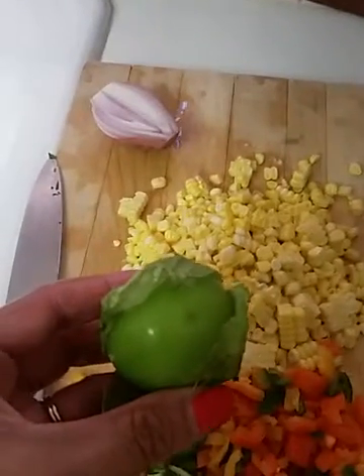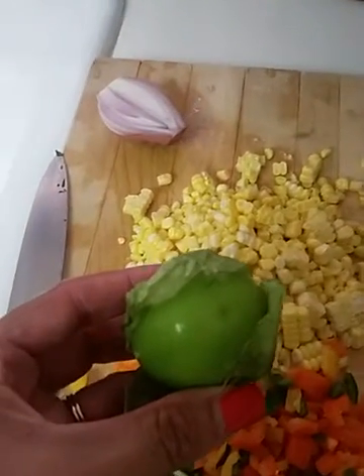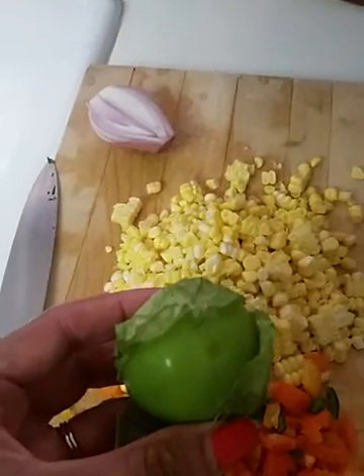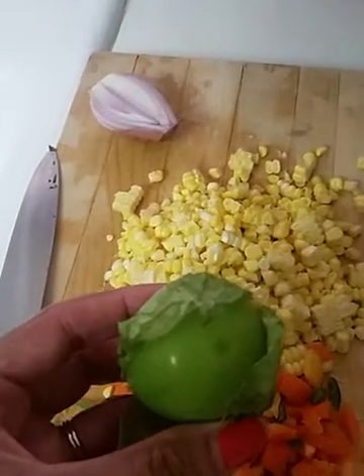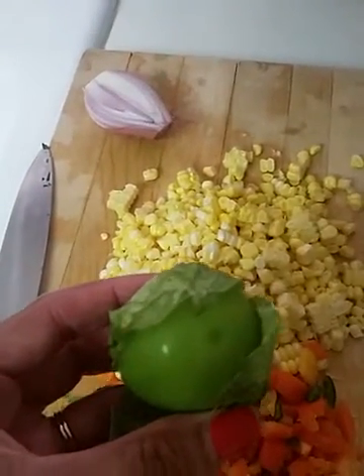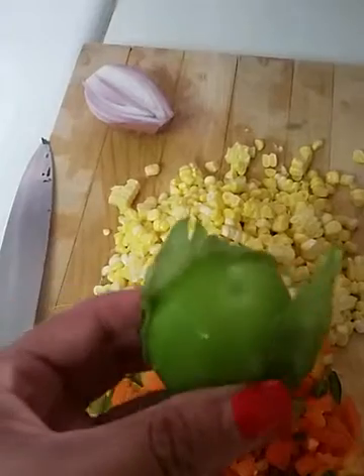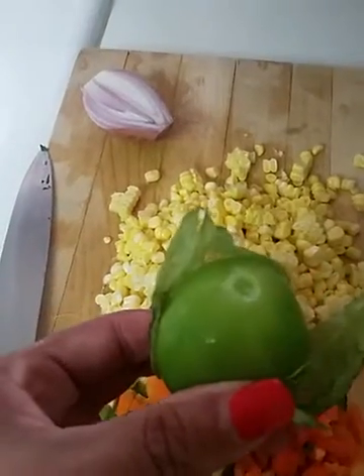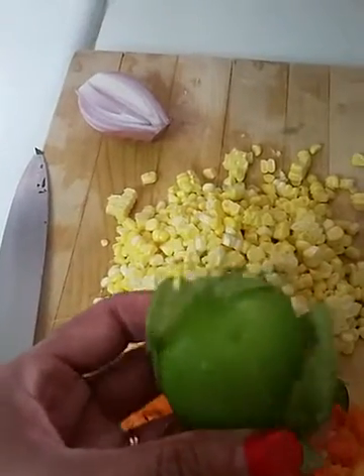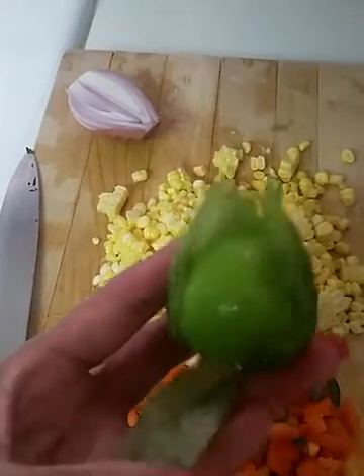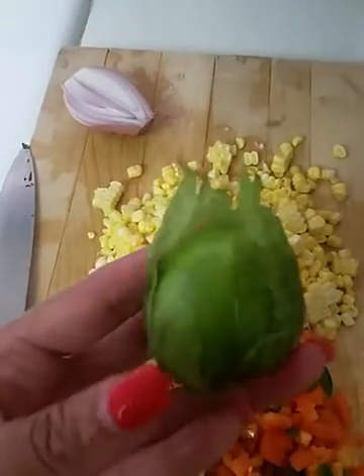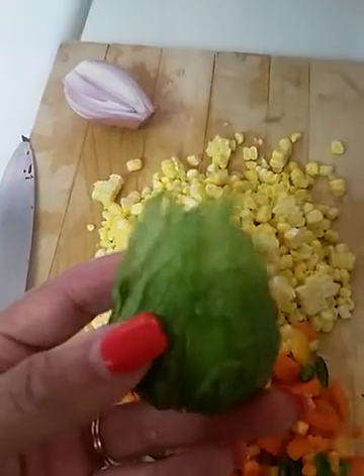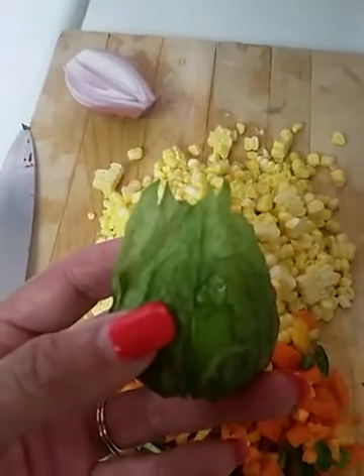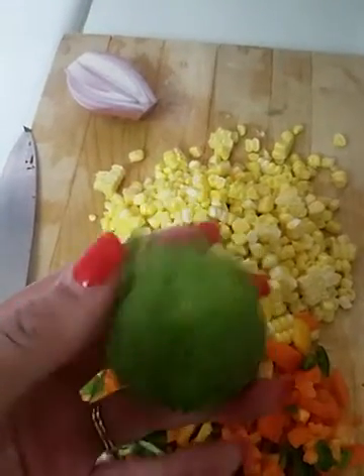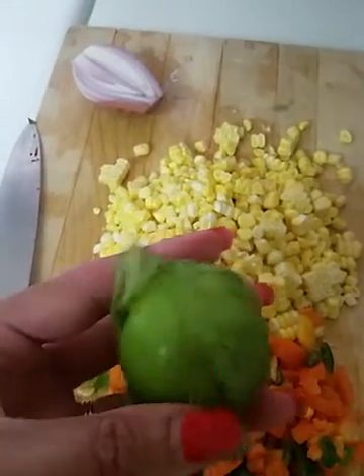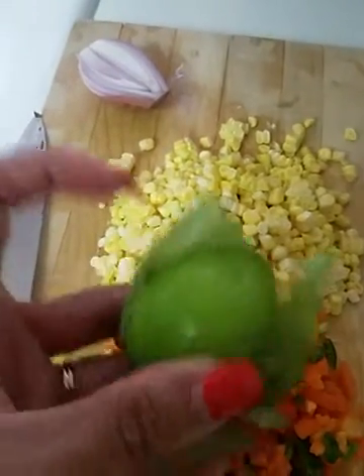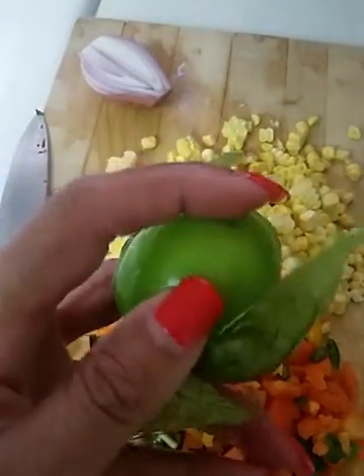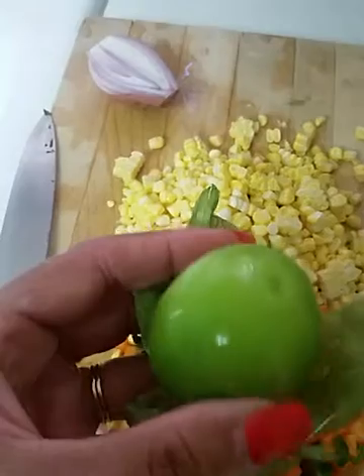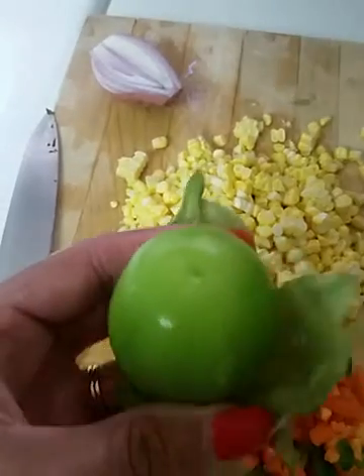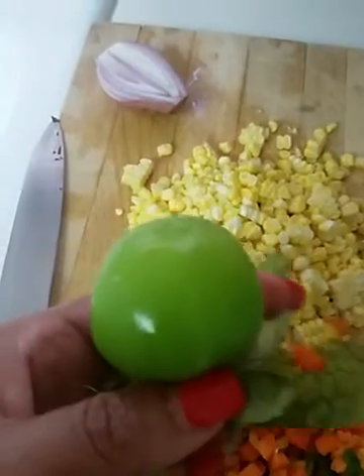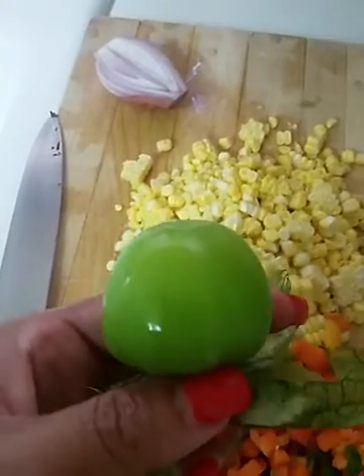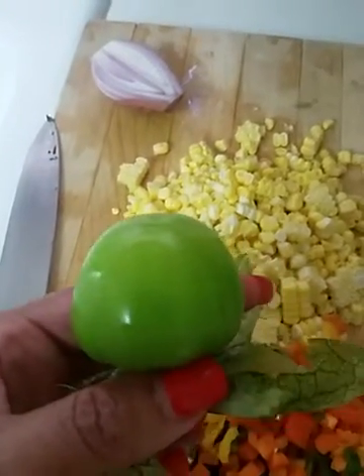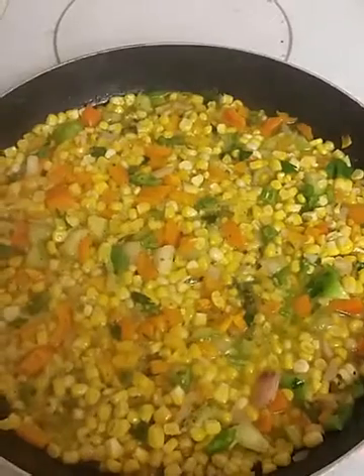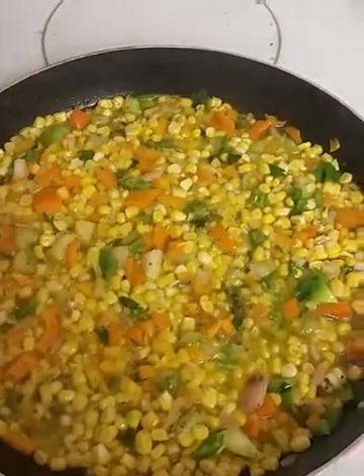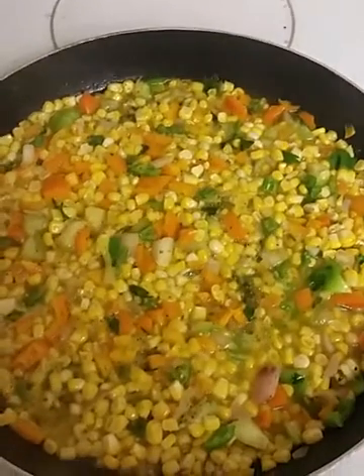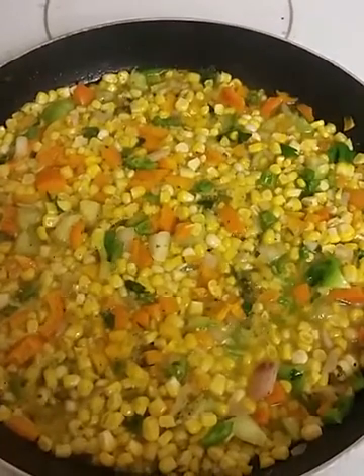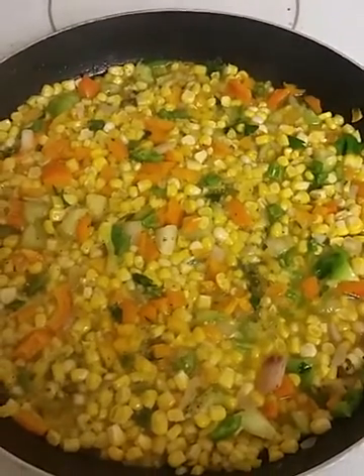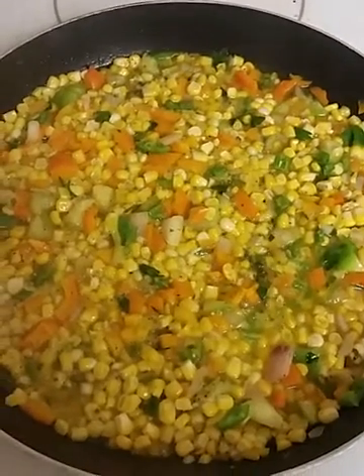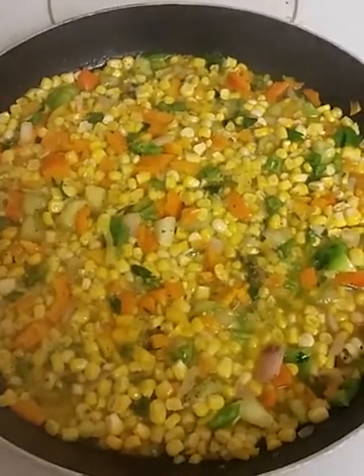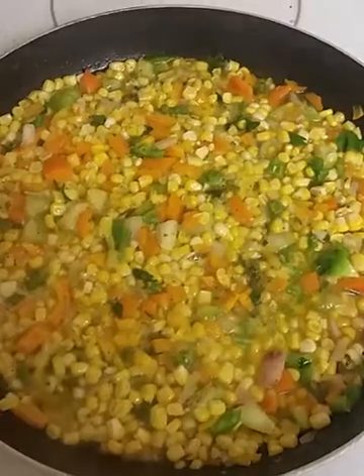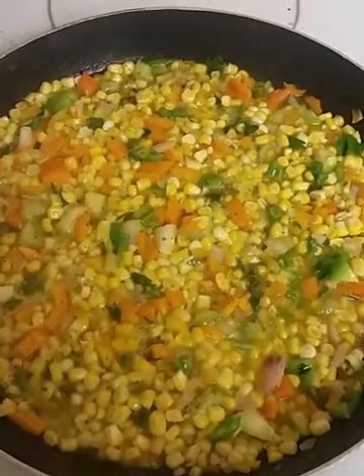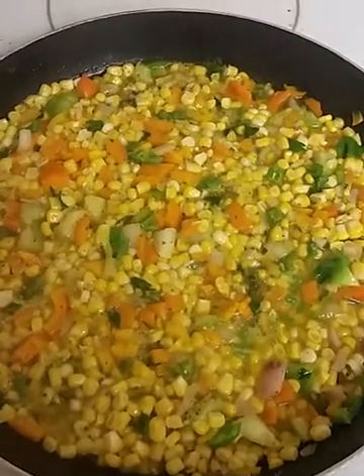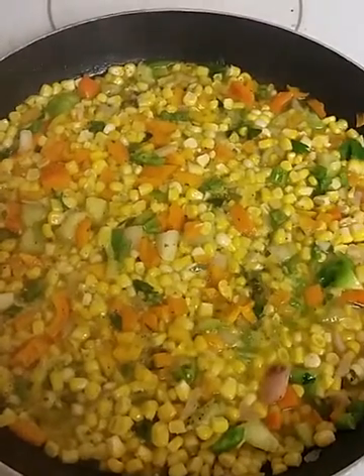This is my tomatillo. Isn't that cute? It comes all inside this little green tomato. Simmering. I wish that you had smell-o-vision so you could smell it.